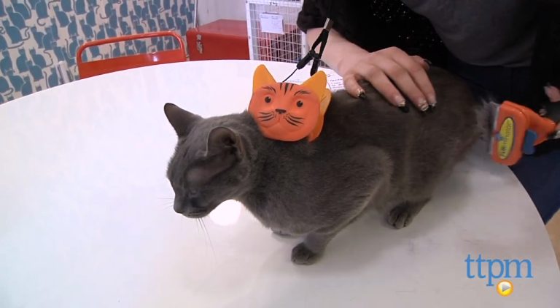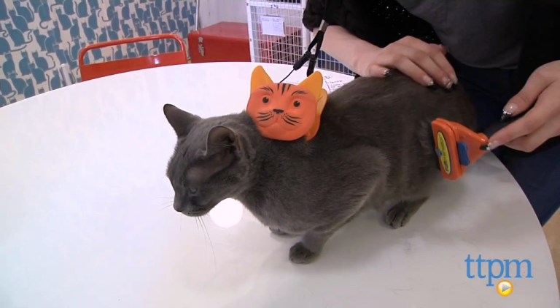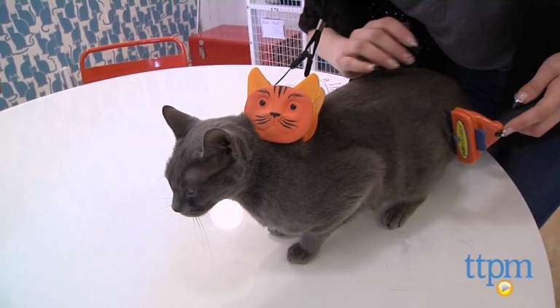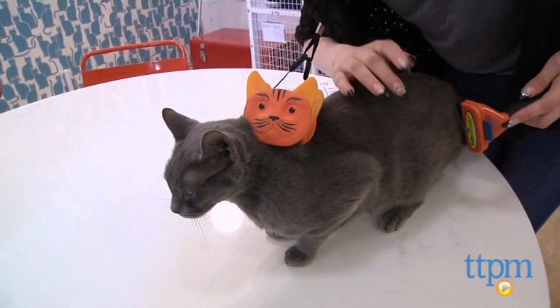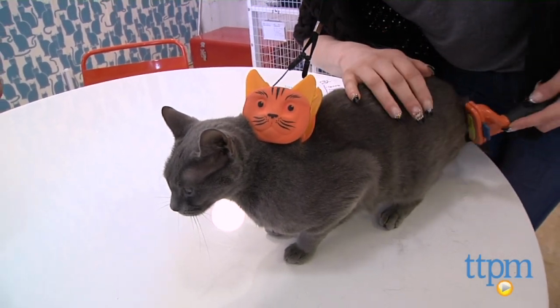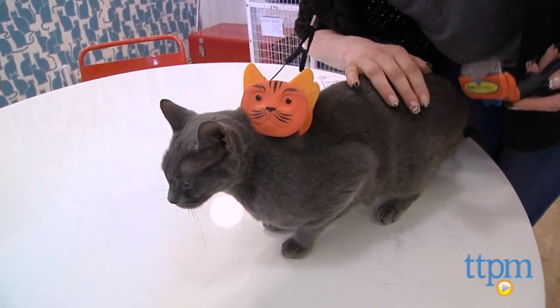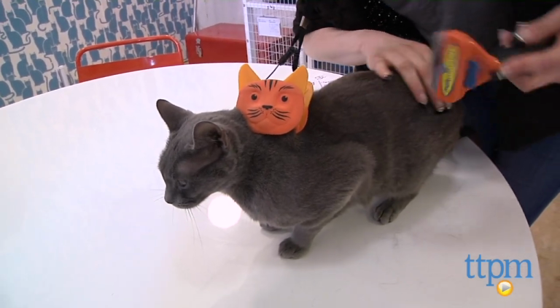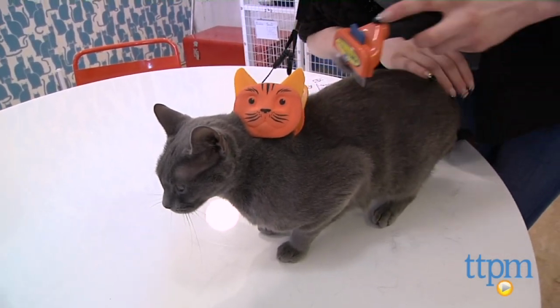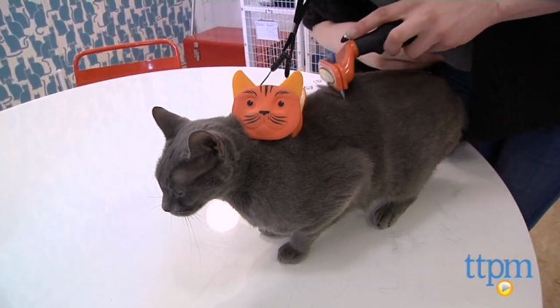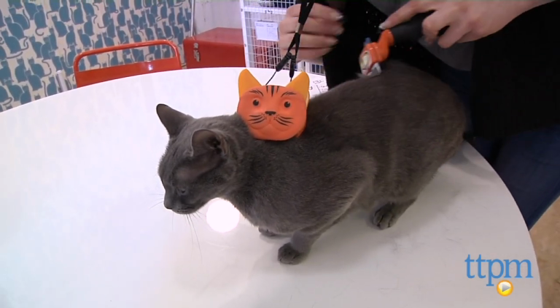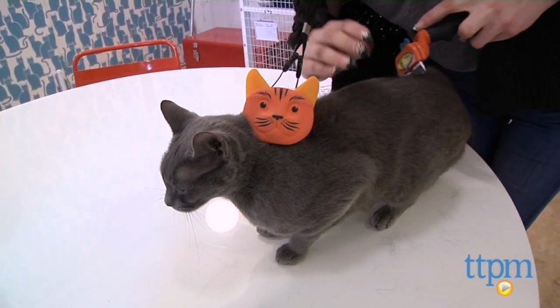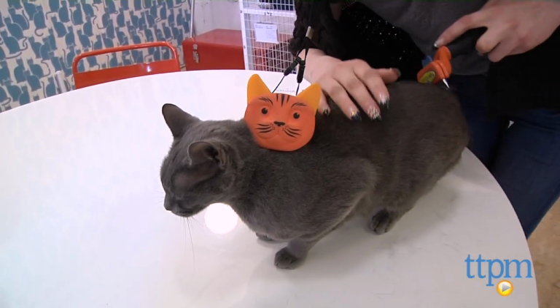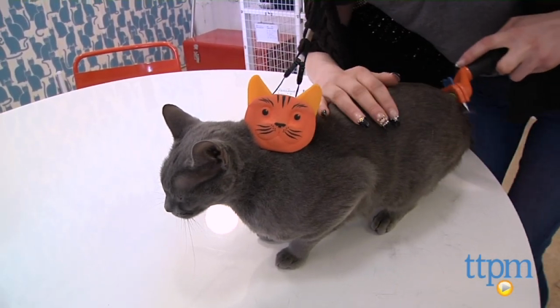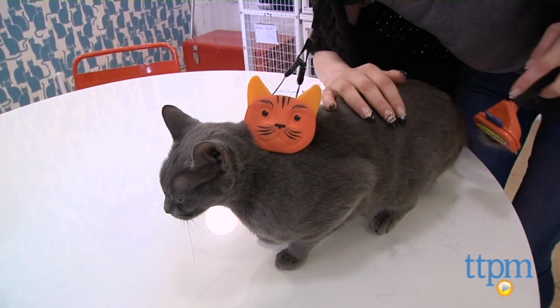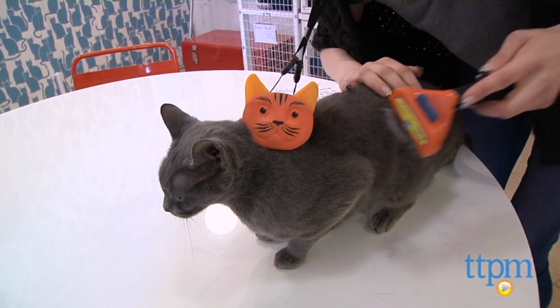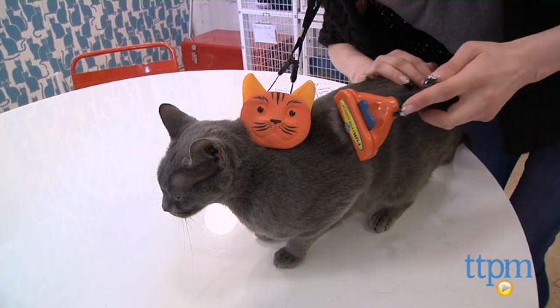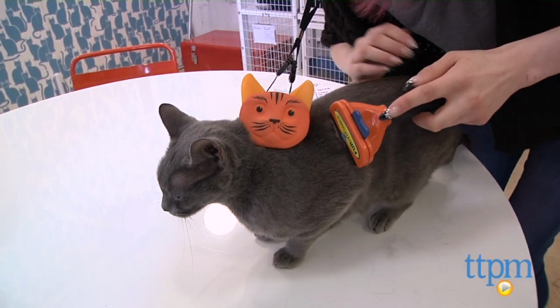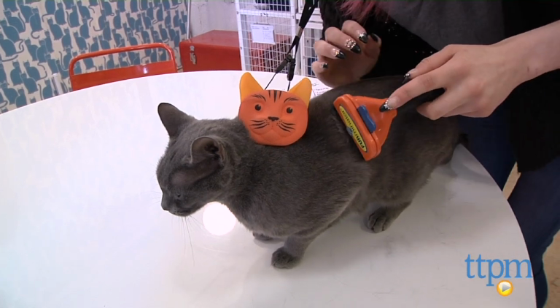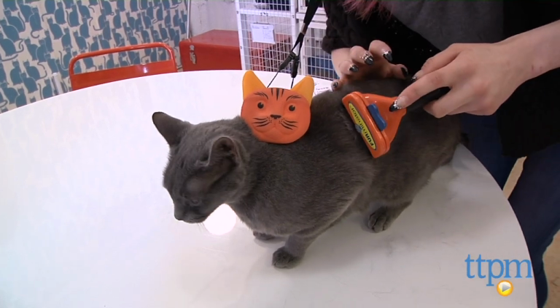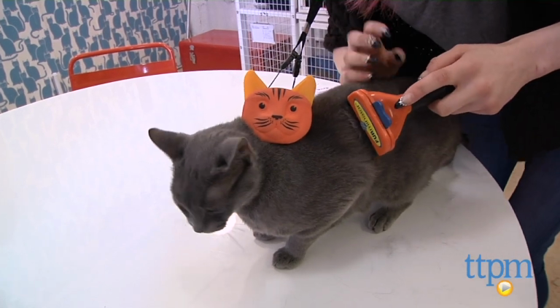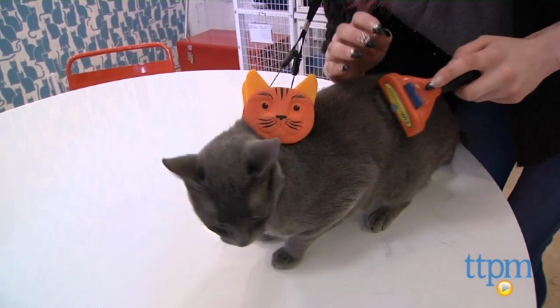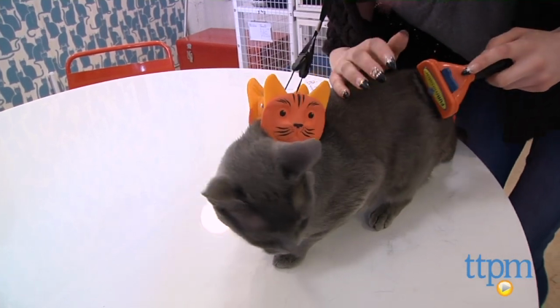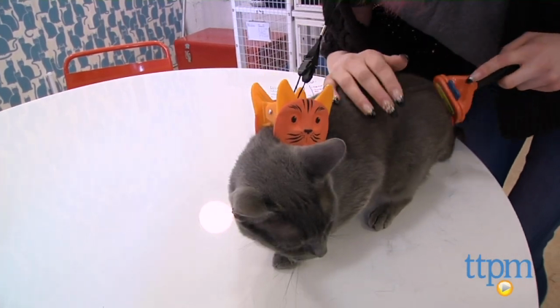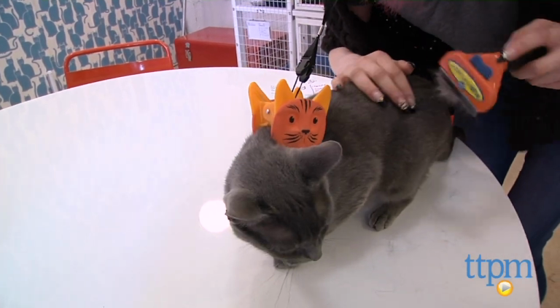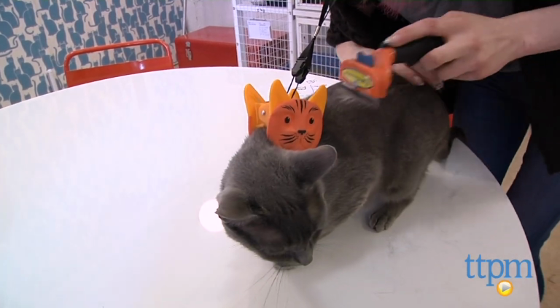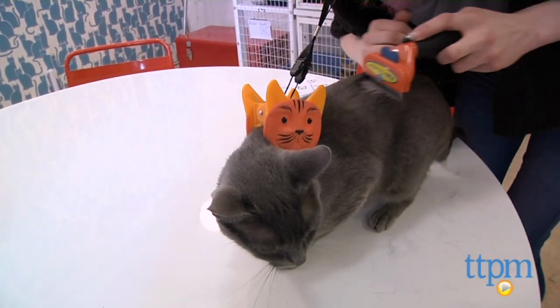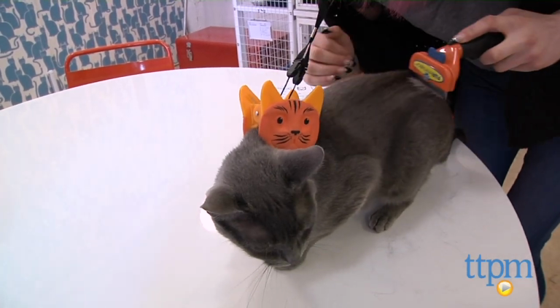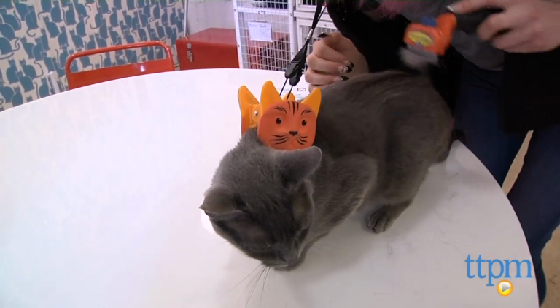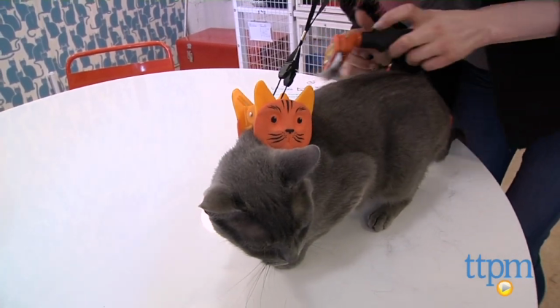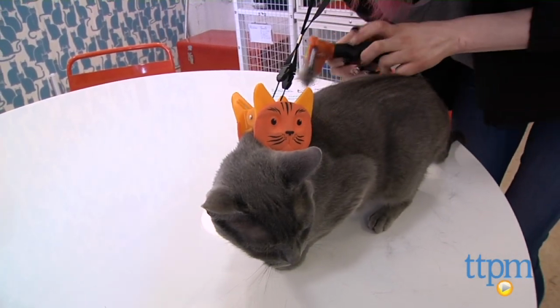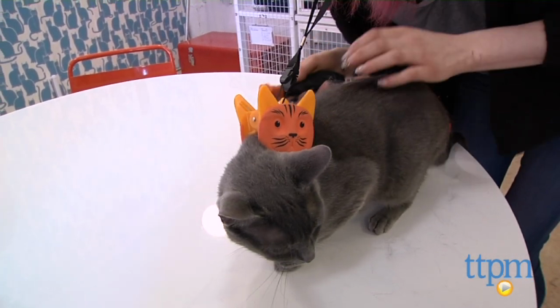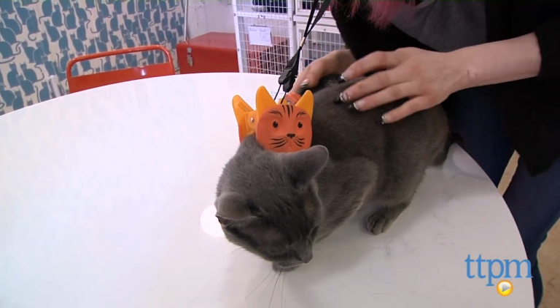I'd recommend trying to scruff your cat first by holding the loose skin on the back of the neck to see how your cat reacts and figure out if this product is right for your pet.